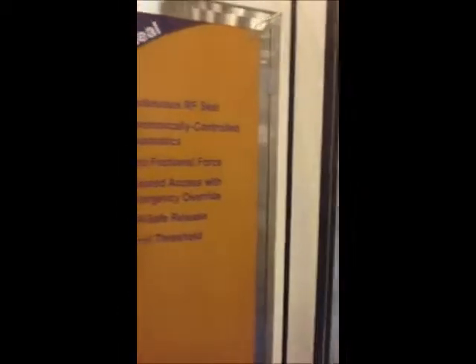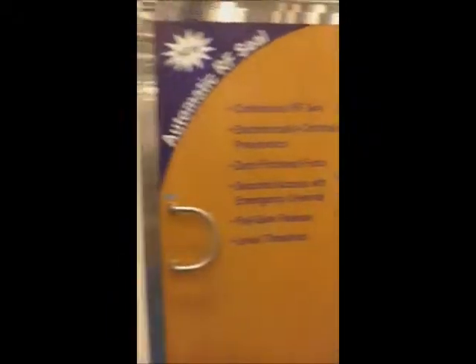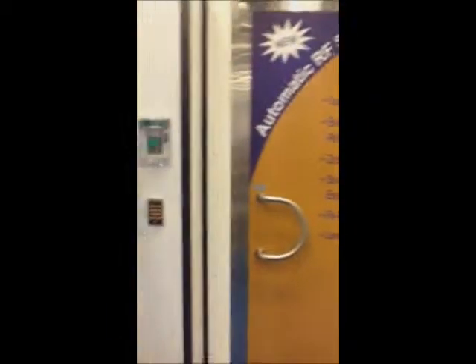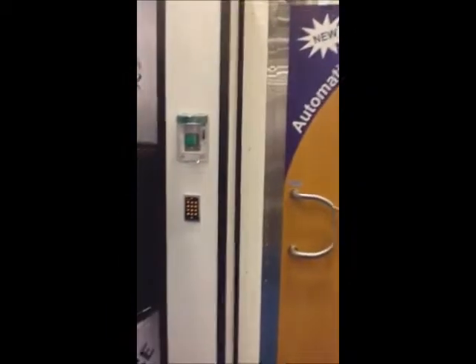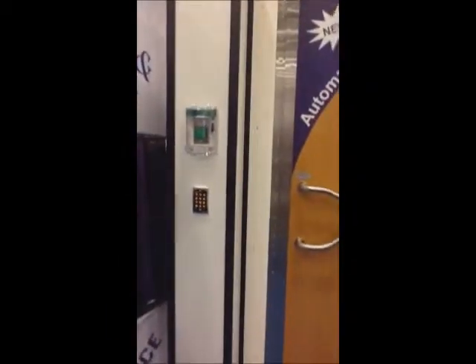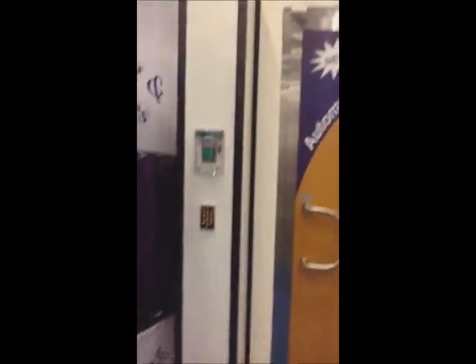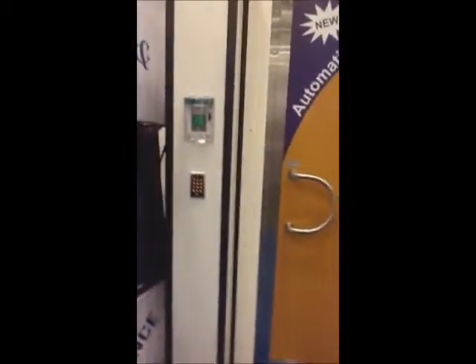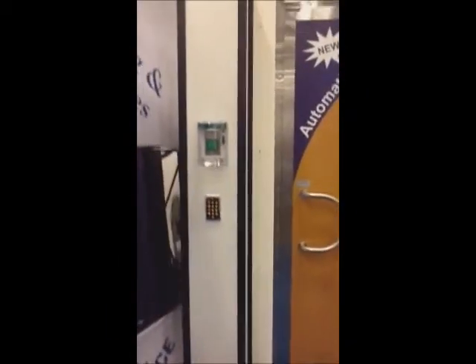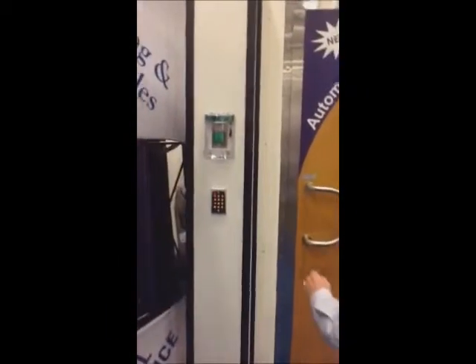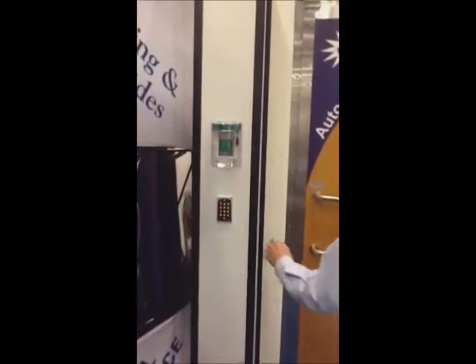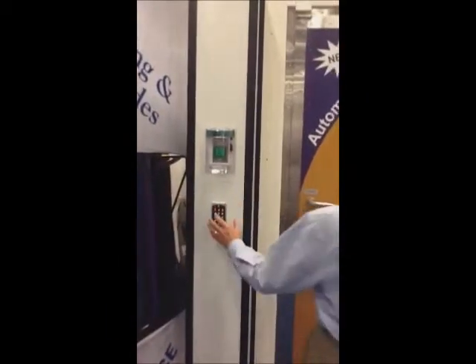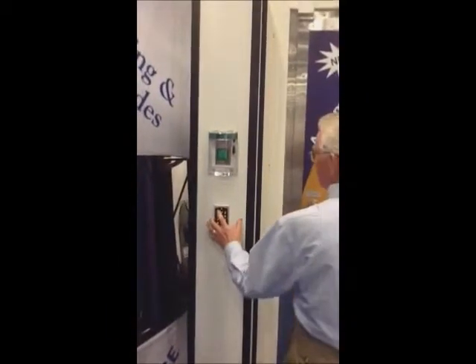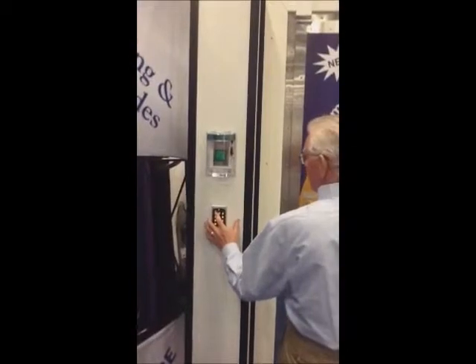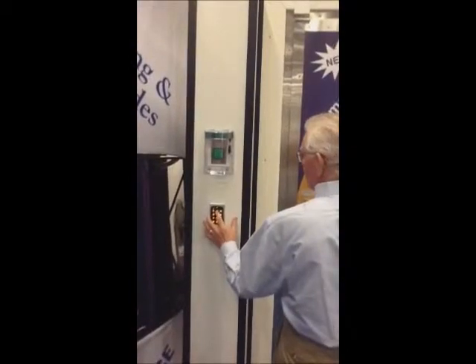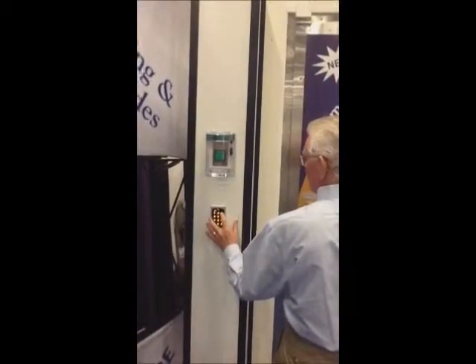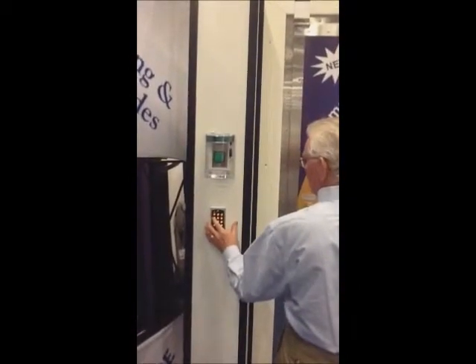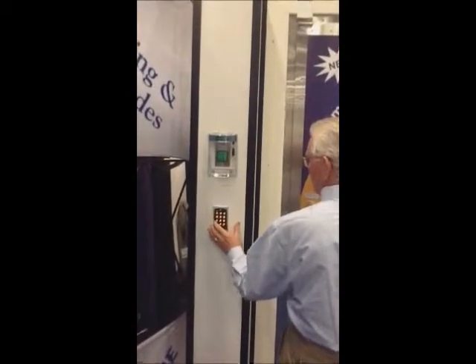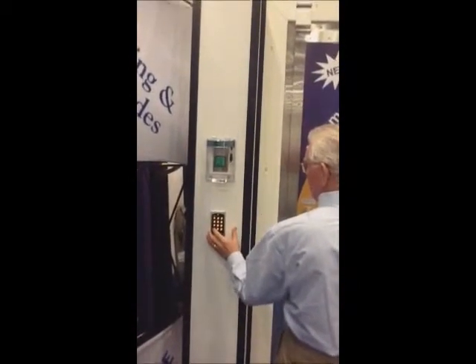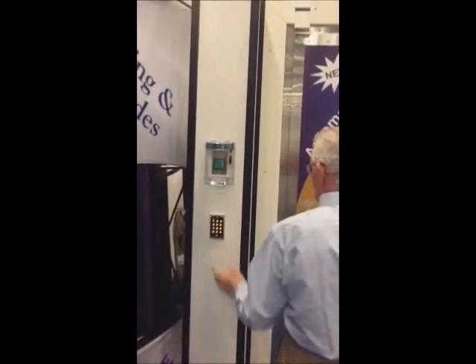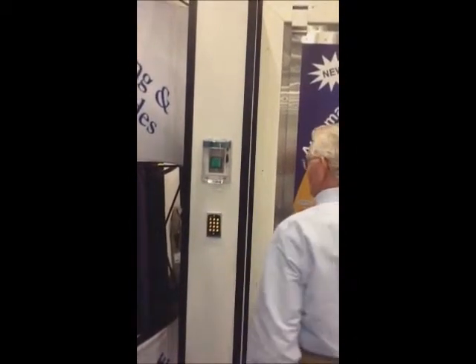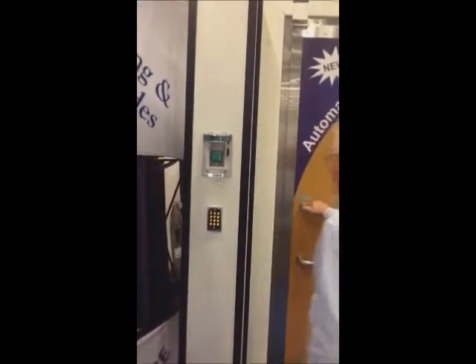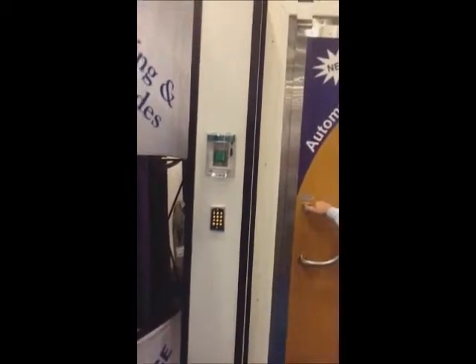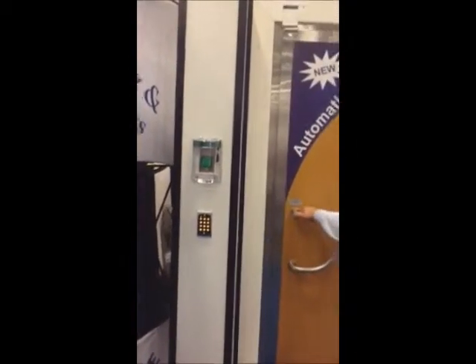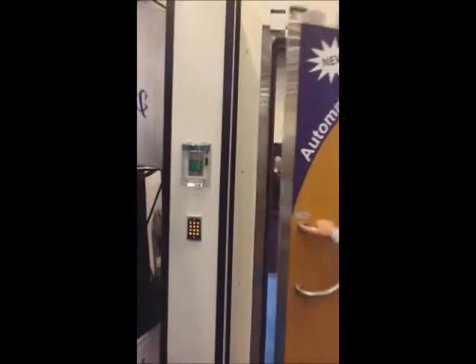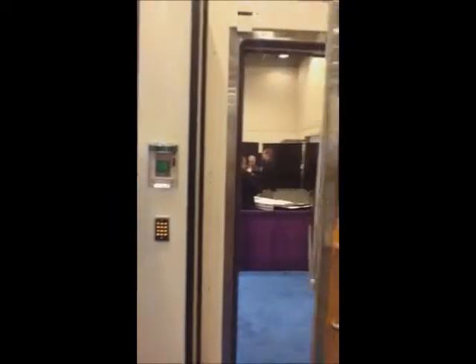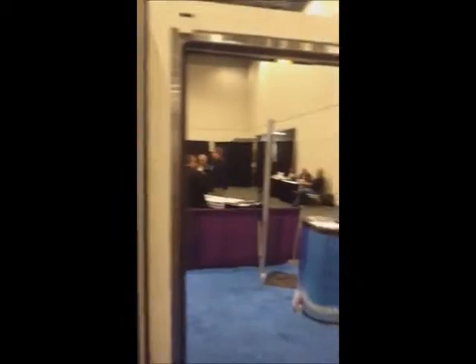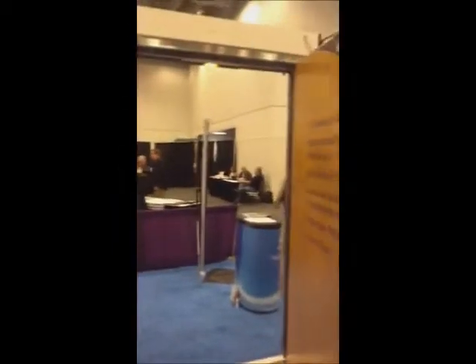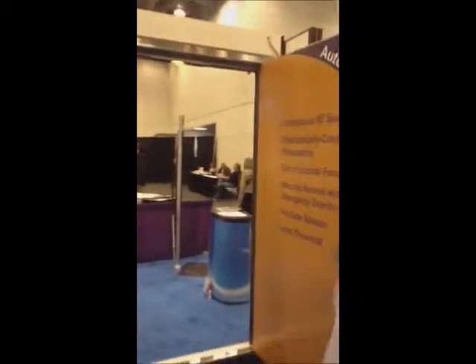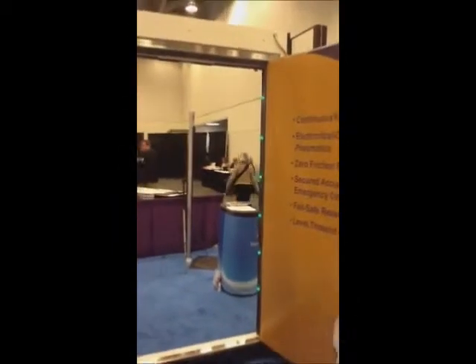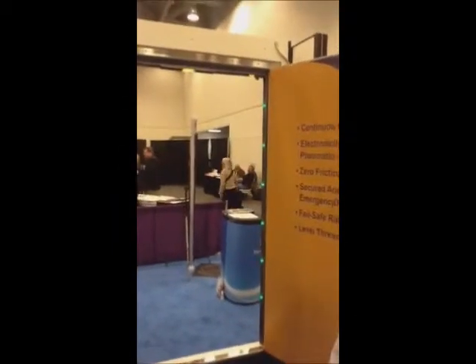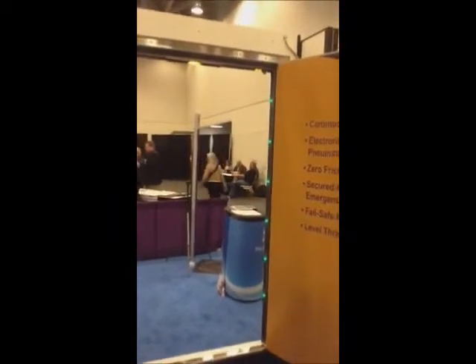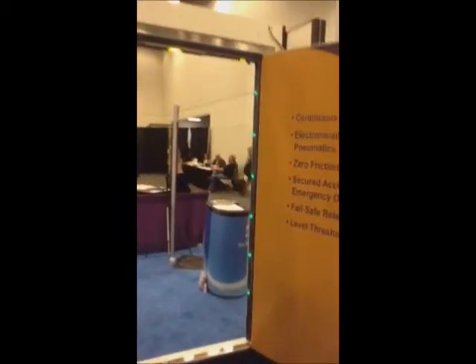What we've got is a control here that is operated by the keypad. Jim's going to enter the code, and then in about a second he's able to open the door and you see access into the space.